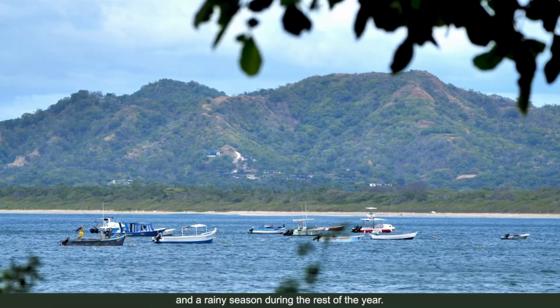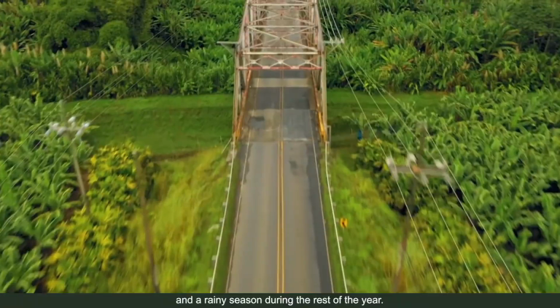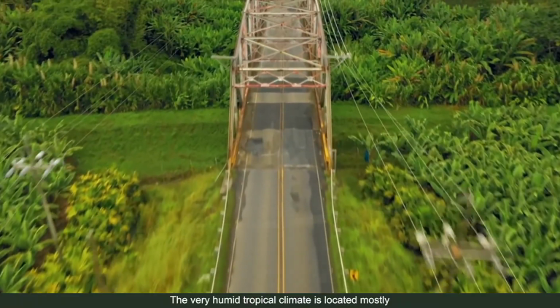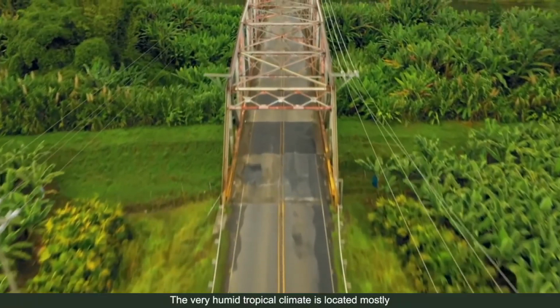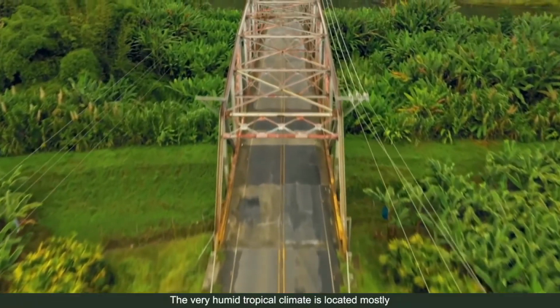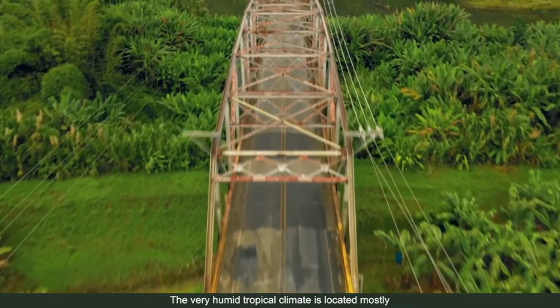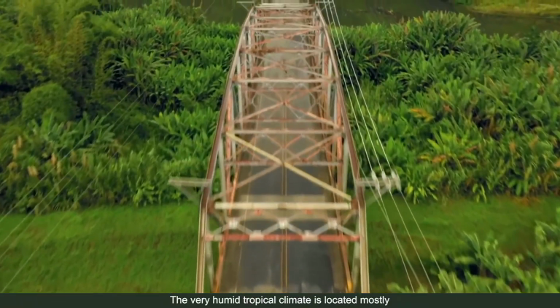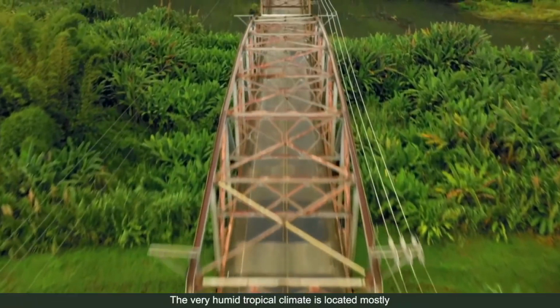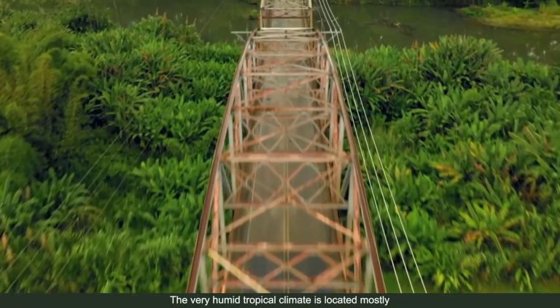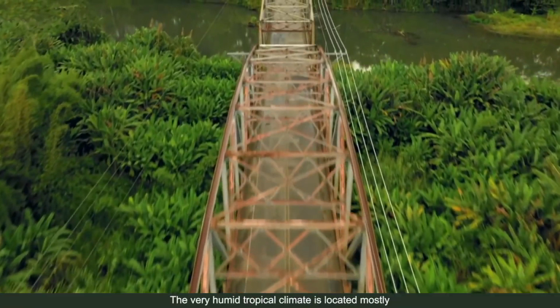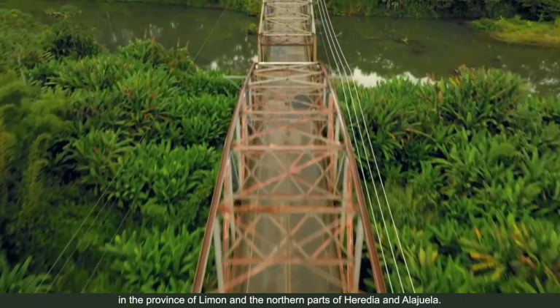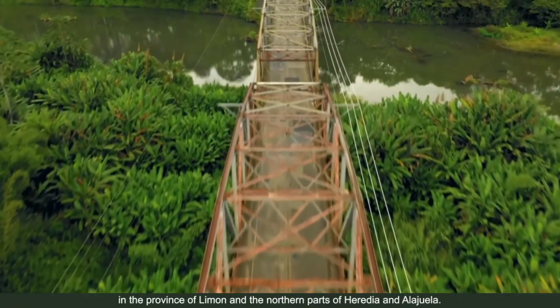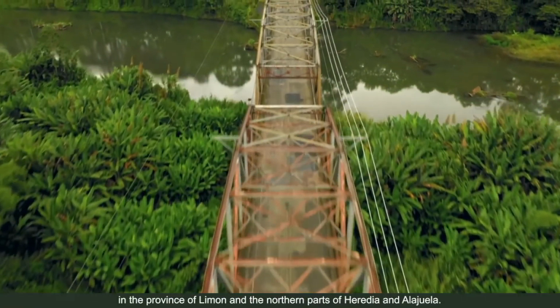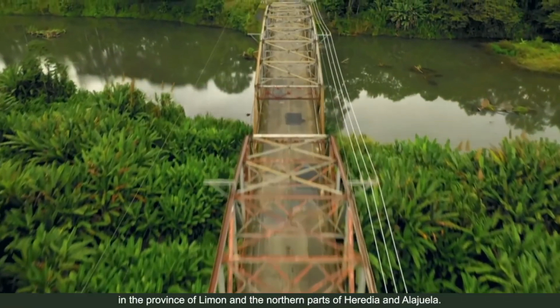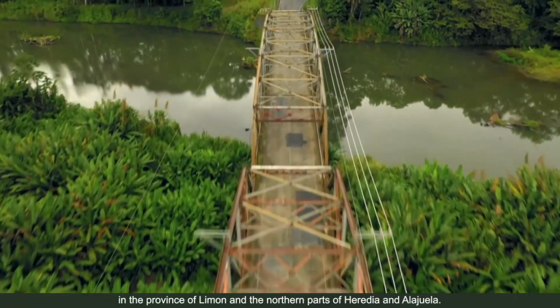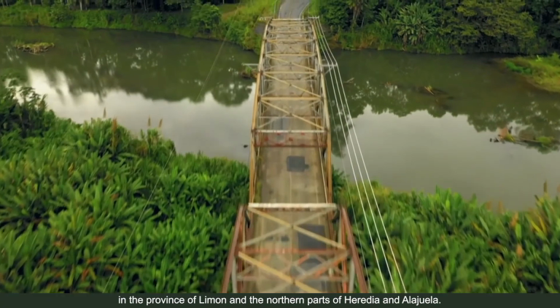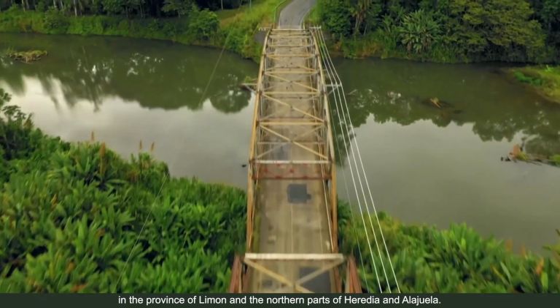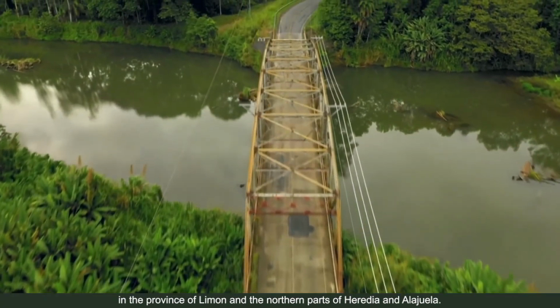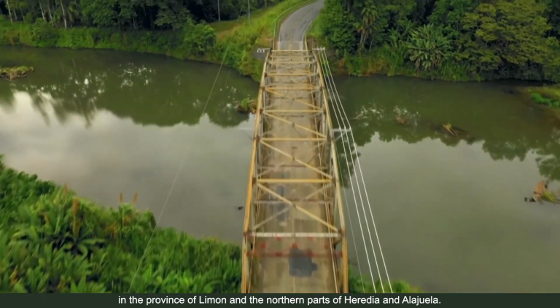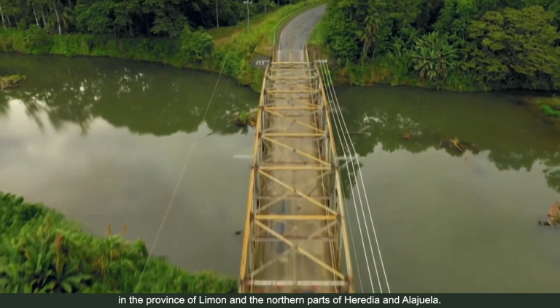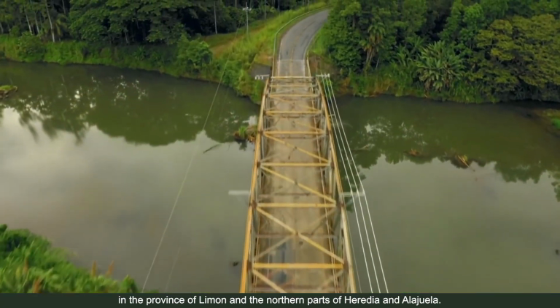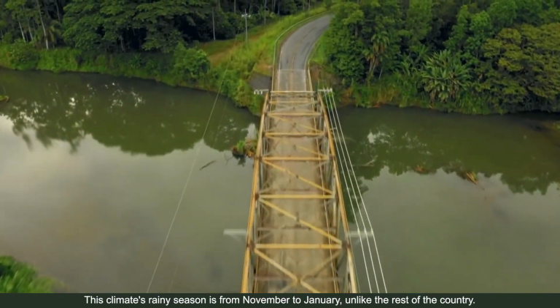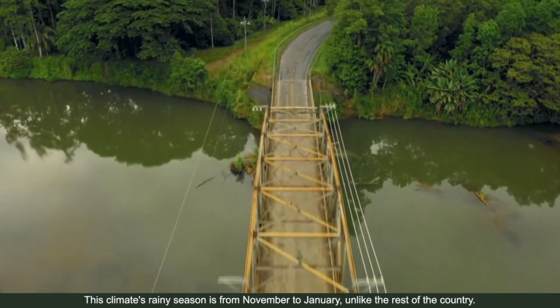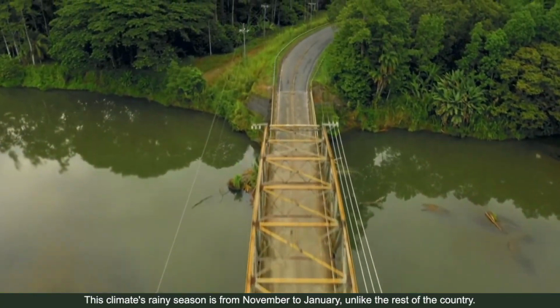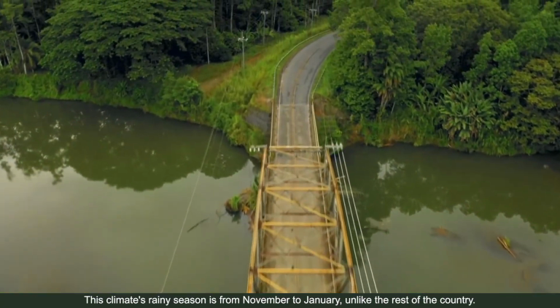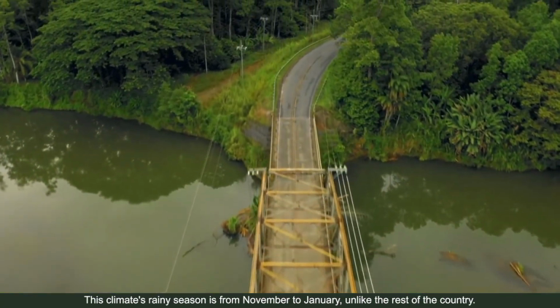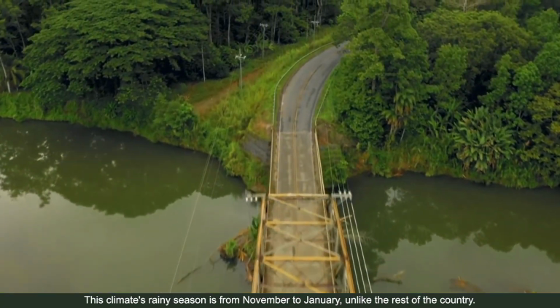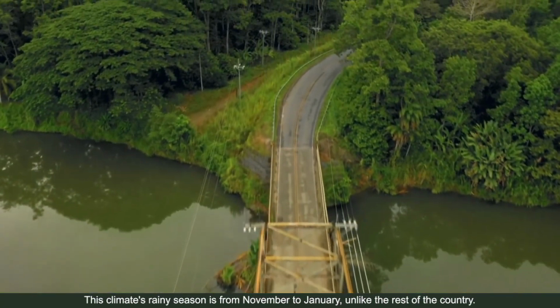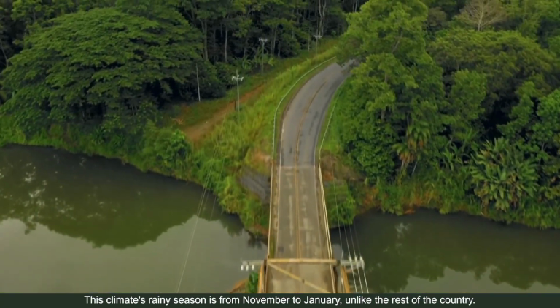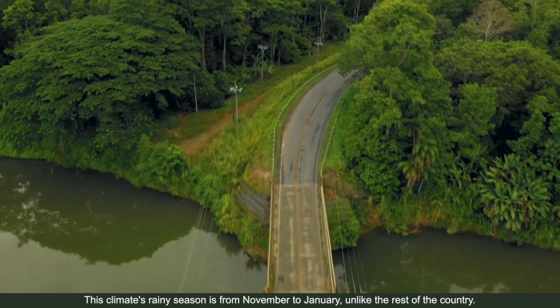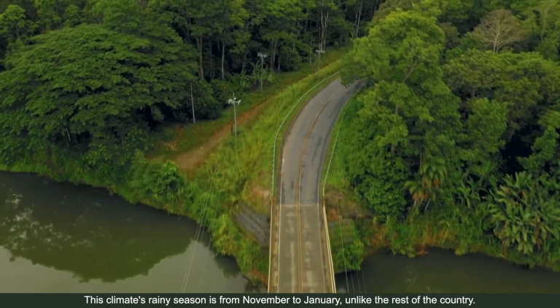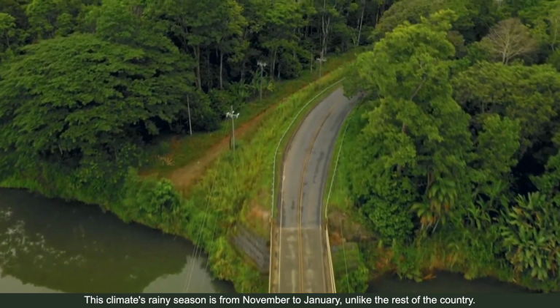The very humid tropical climate is located mostly in the province of Limón and the northern parts of Heredia and Alajuela. This climate's rainy season is from November to January, unlike the rest of the country.